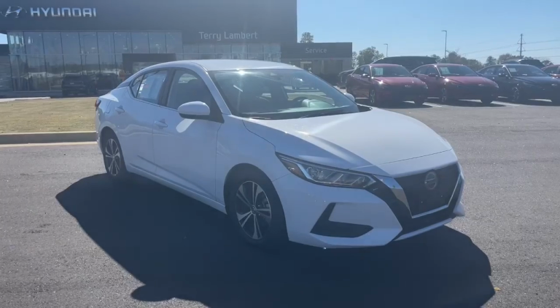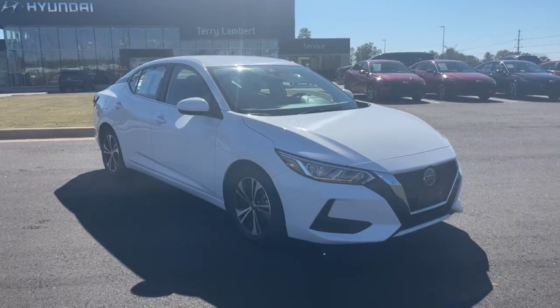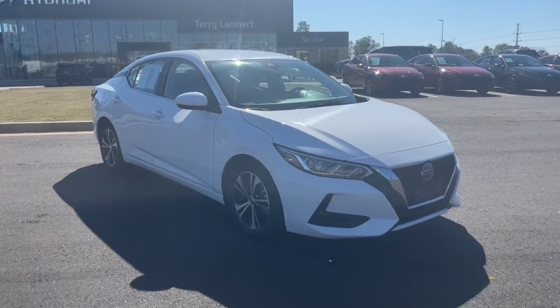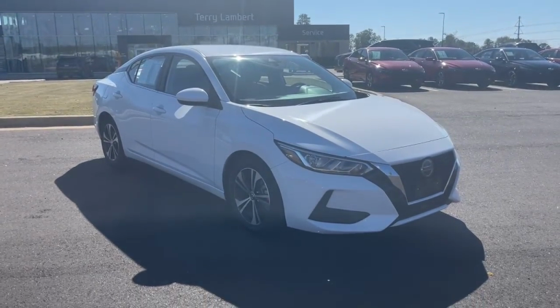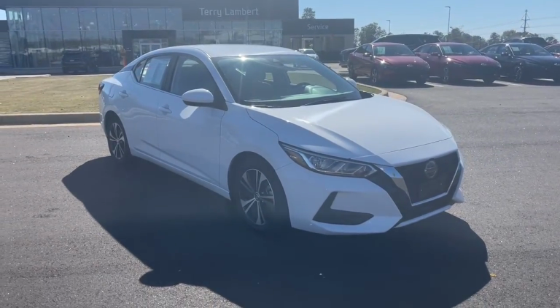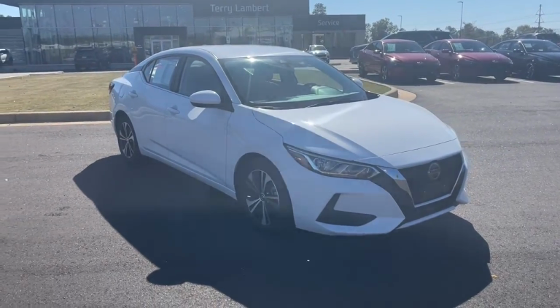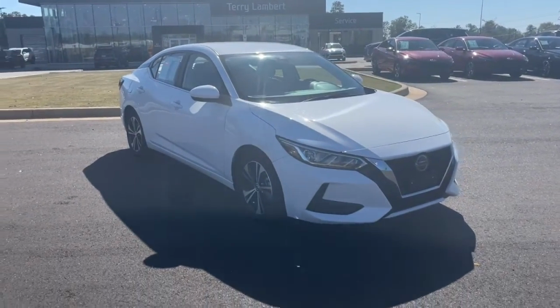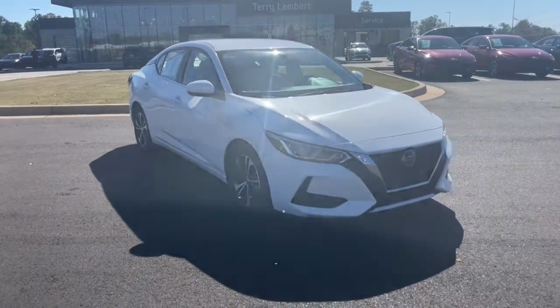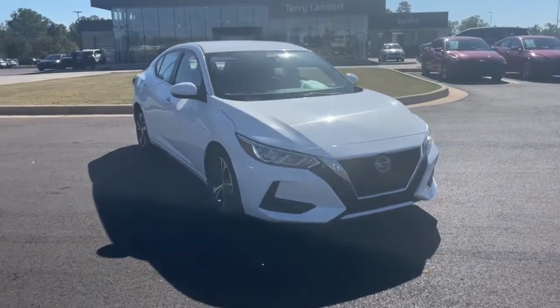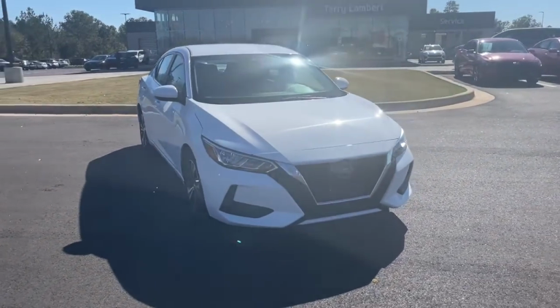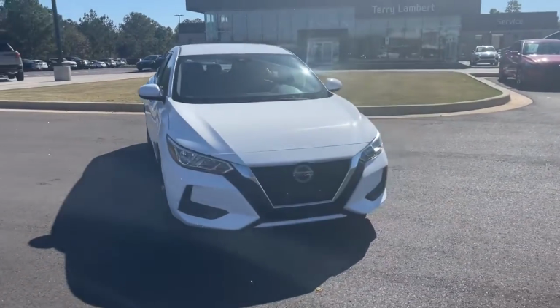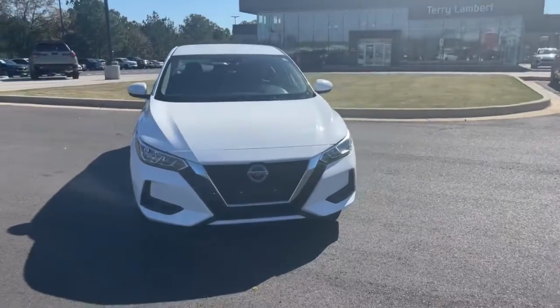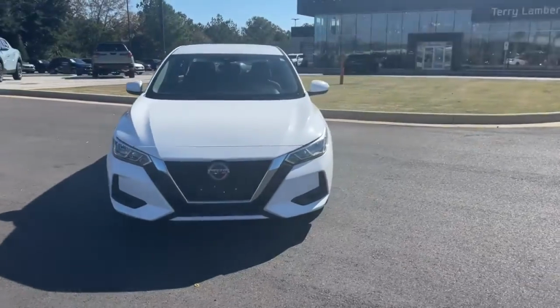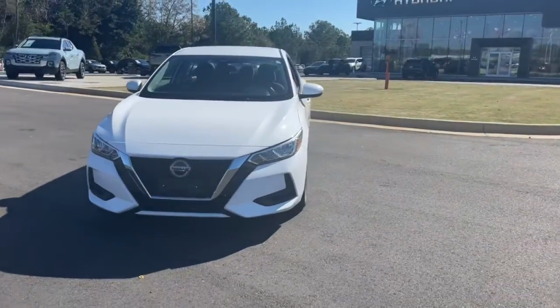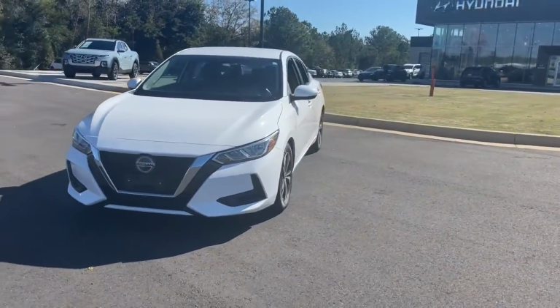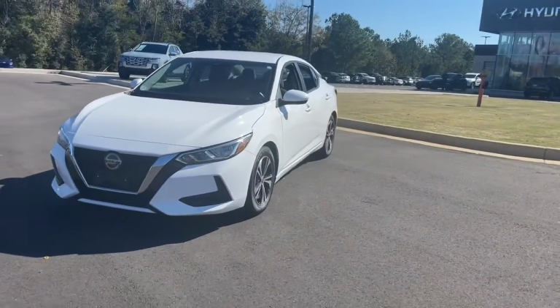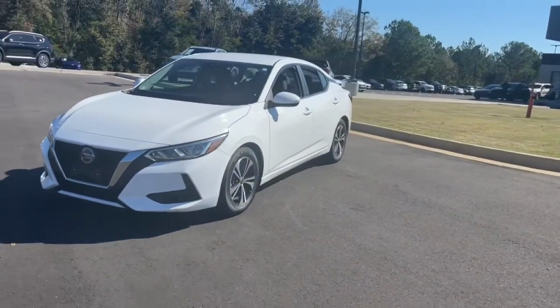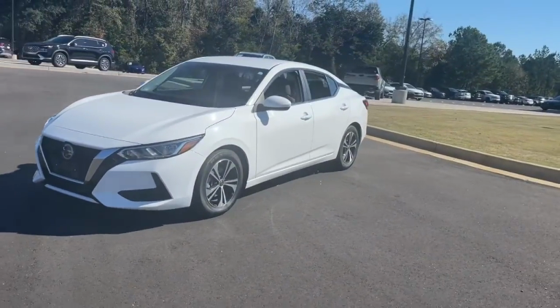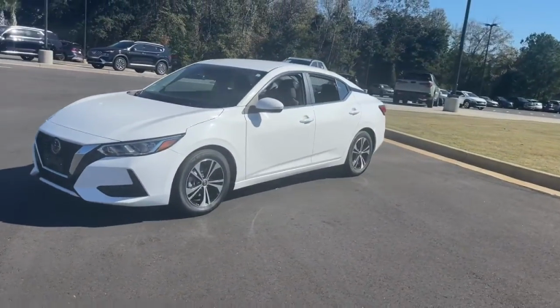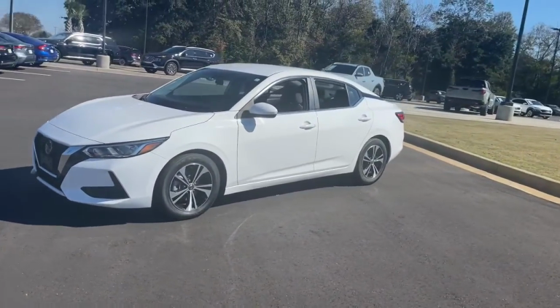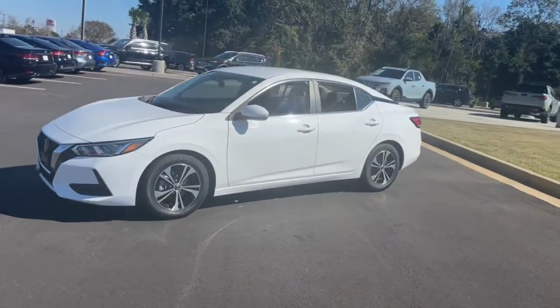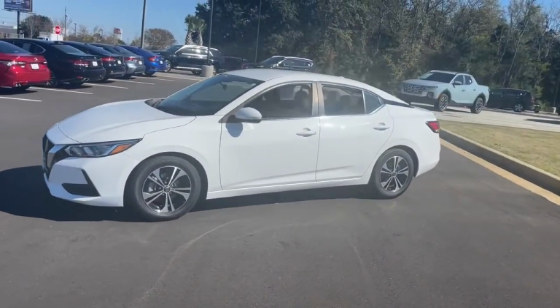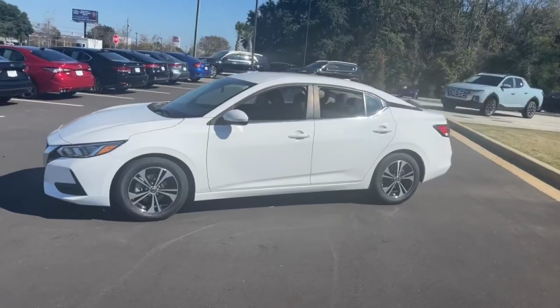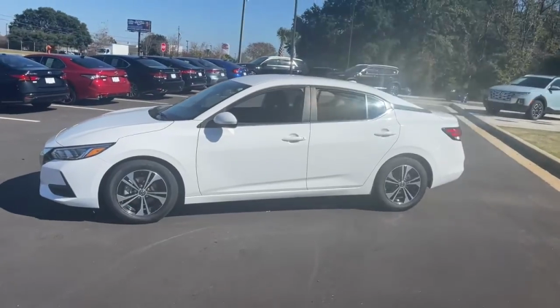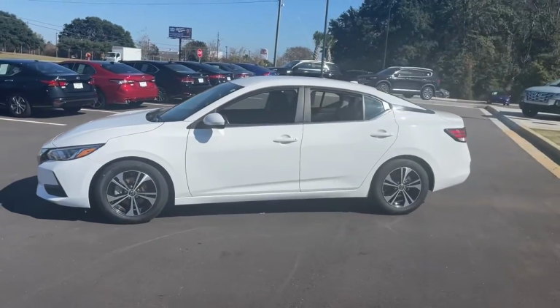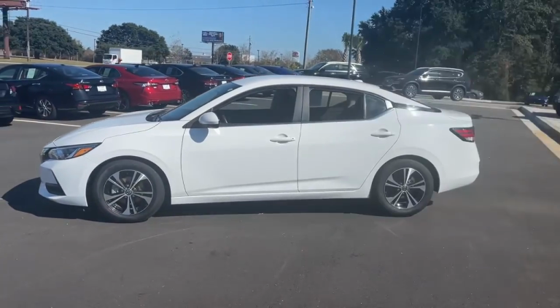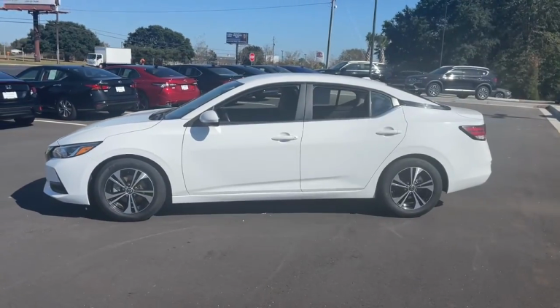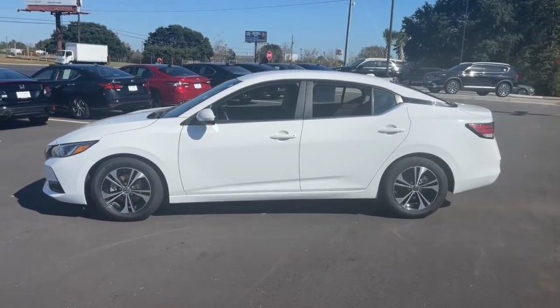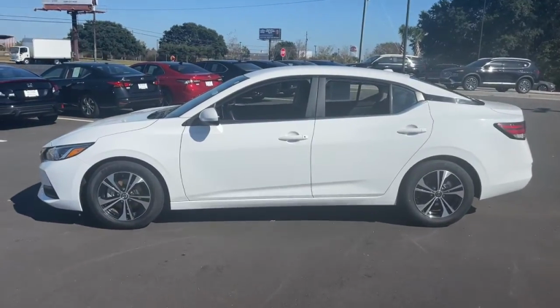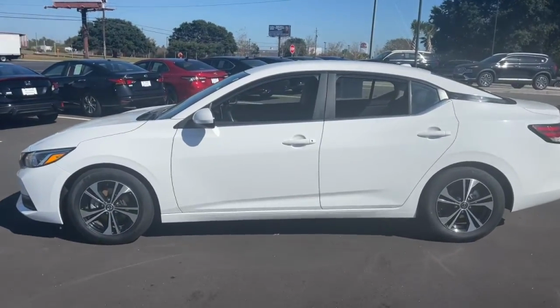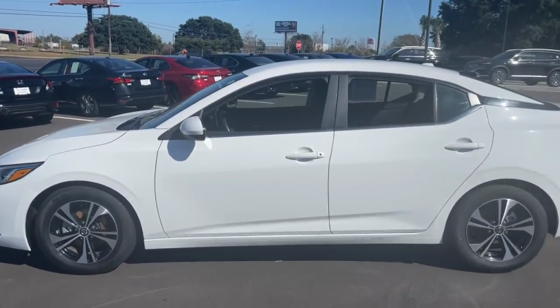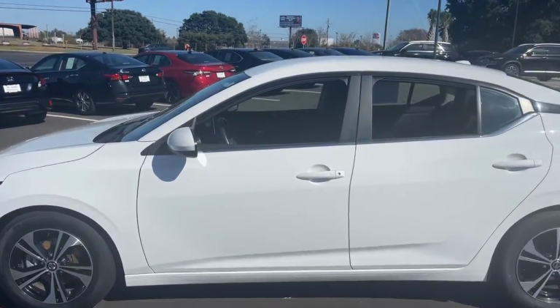Go home happy with the 2021 Nissan Sentra. With less than 45,000 miles on the odometer, this vehicle provides excellent value. This roomy Sentra makes your daily drive fun, comfortable, and convenient.